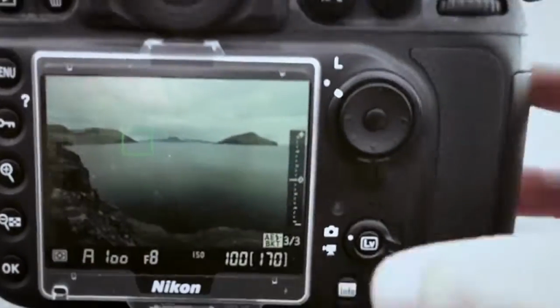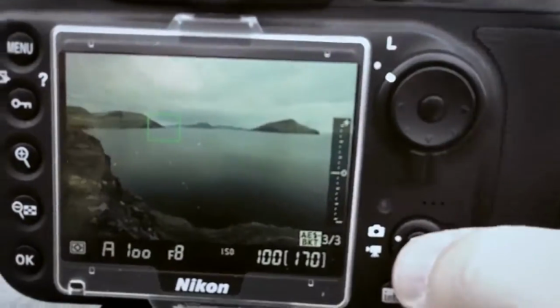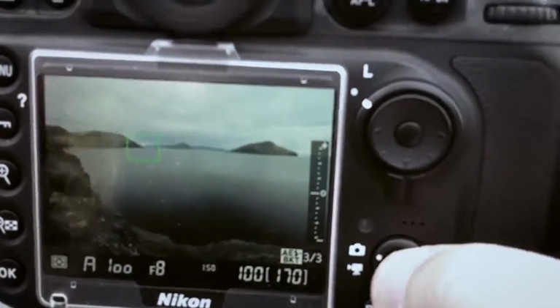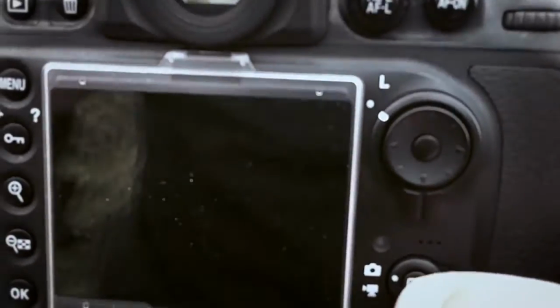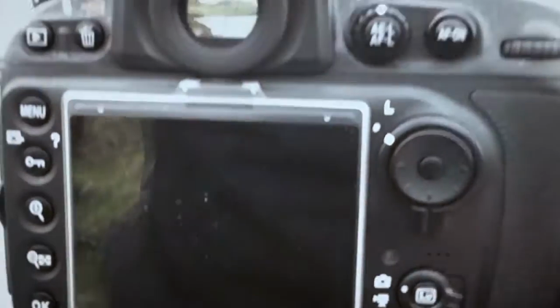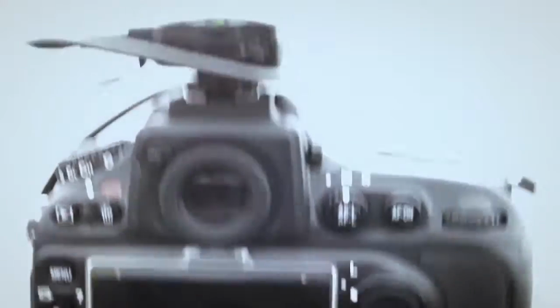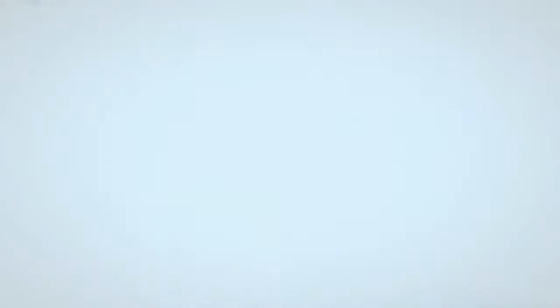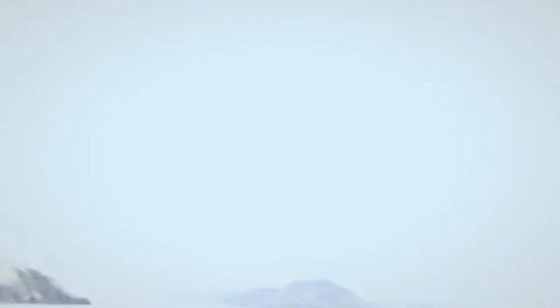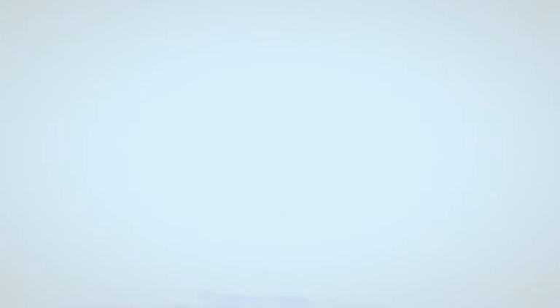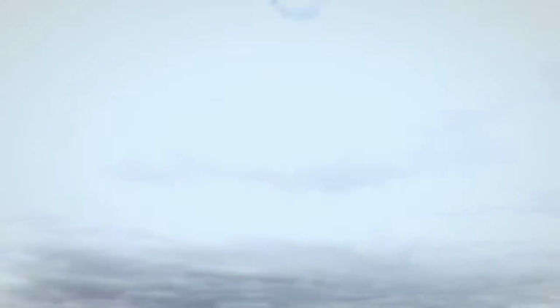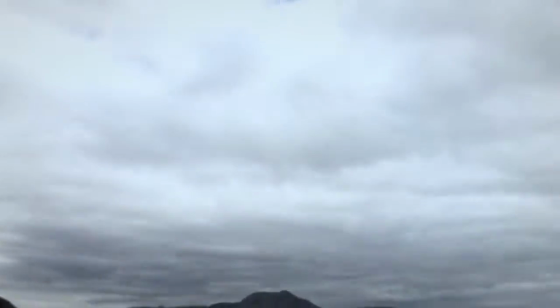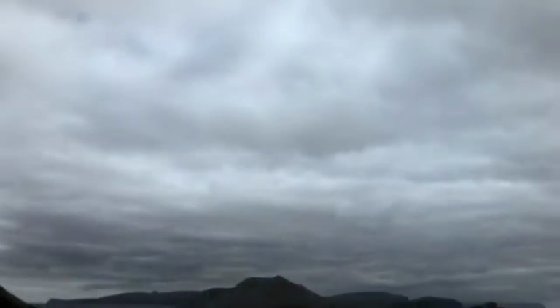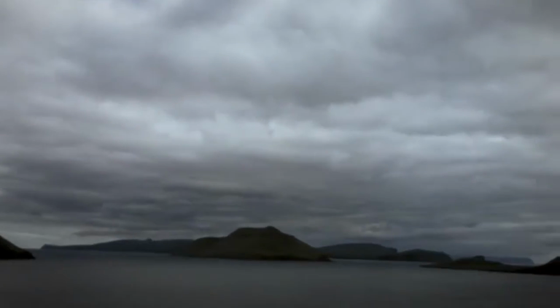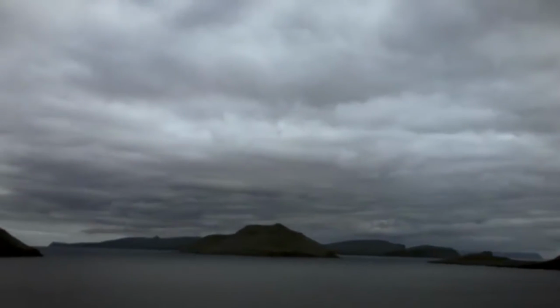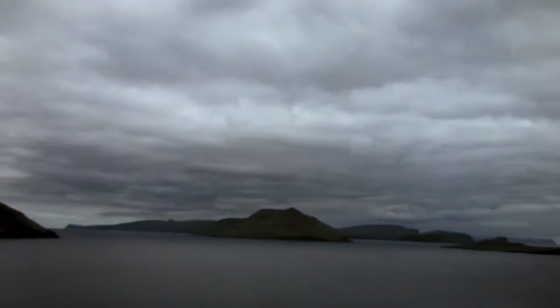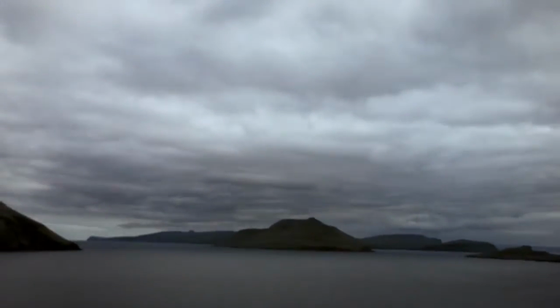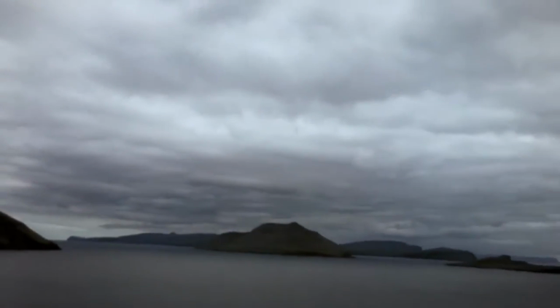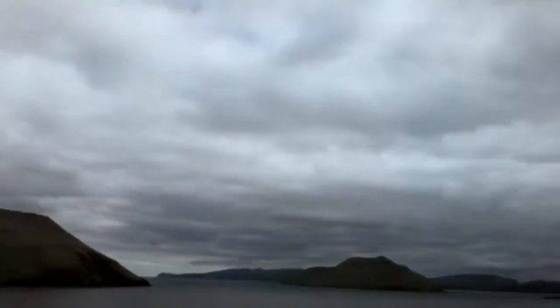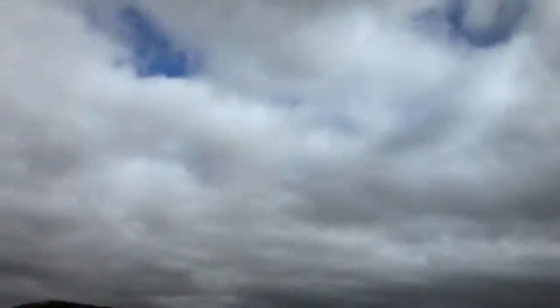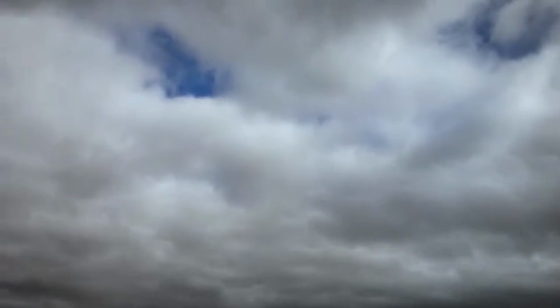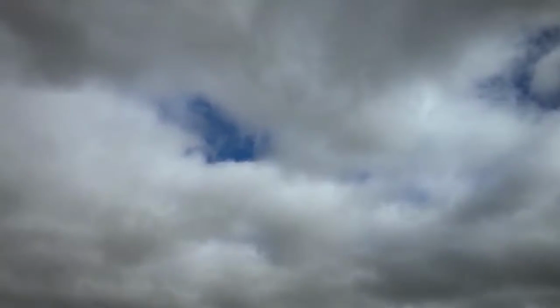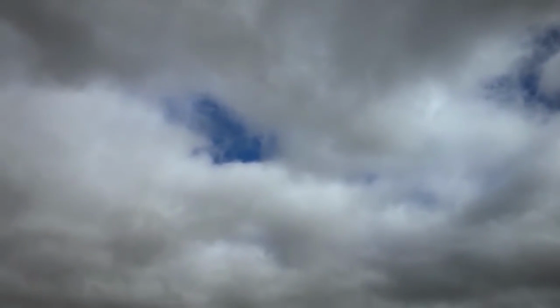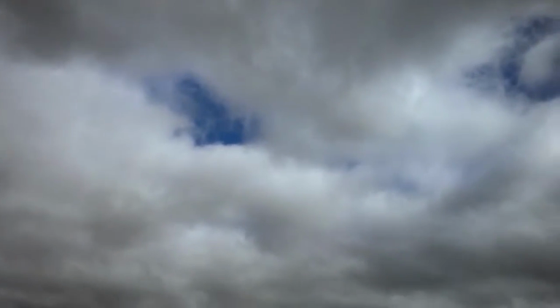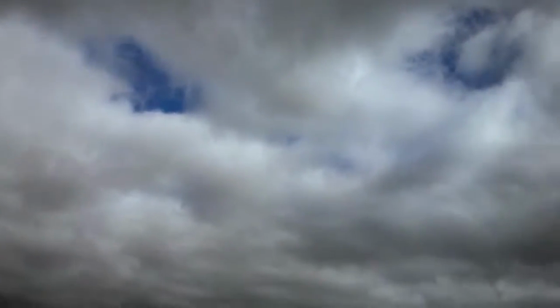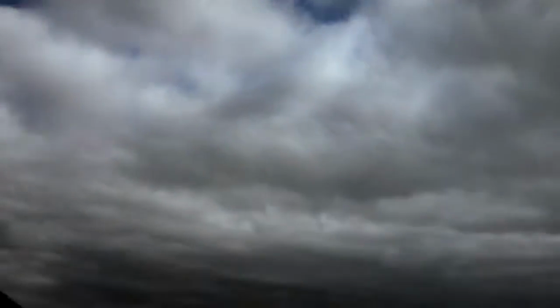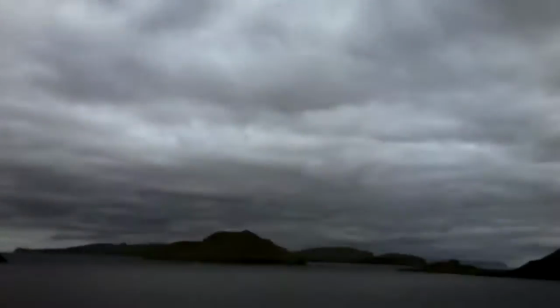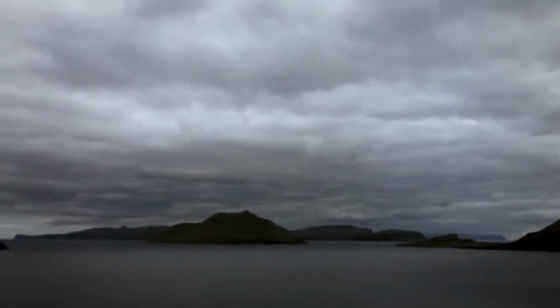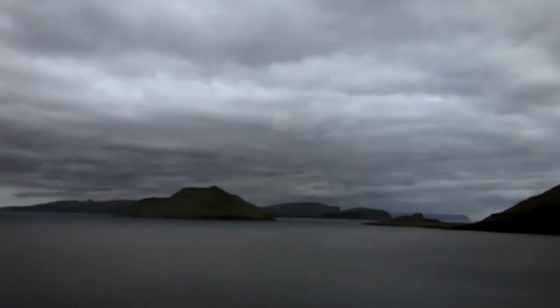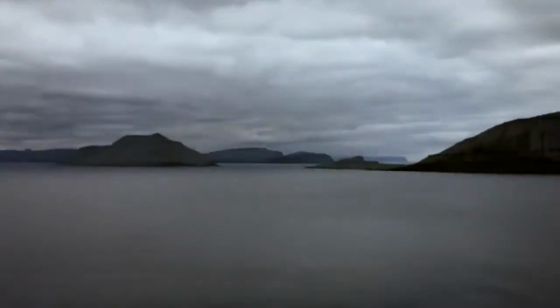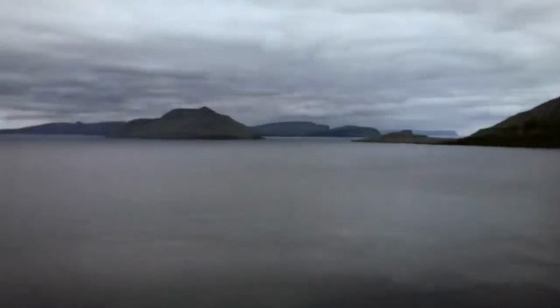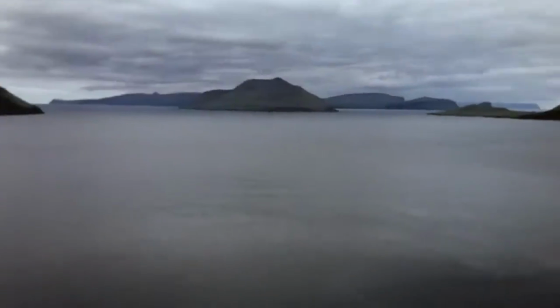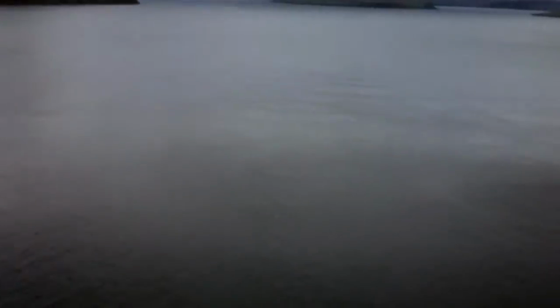Unfortunately, the sky is a bit grey, as you can see — no sun. Actually, I have a few blue holes right now, so maybe I'll get a nice sunset later on.